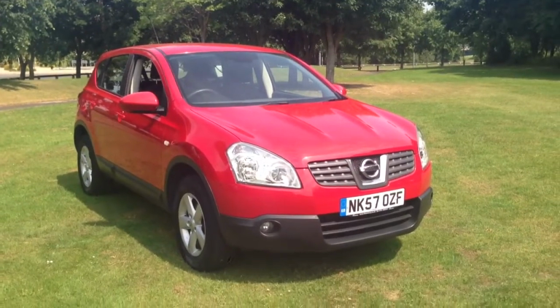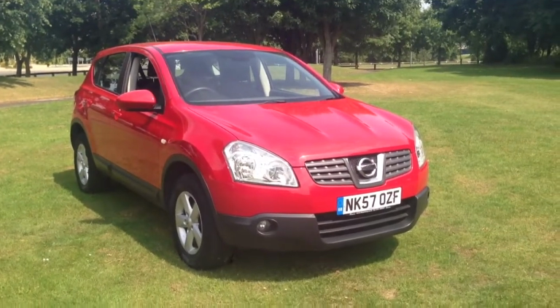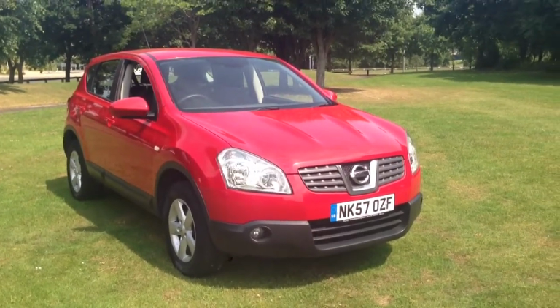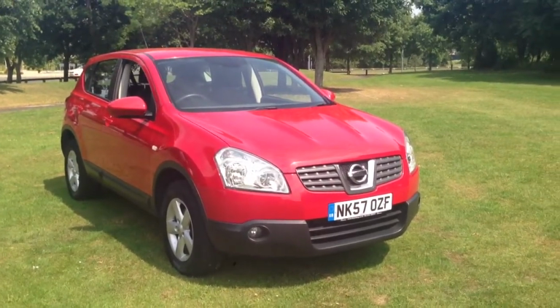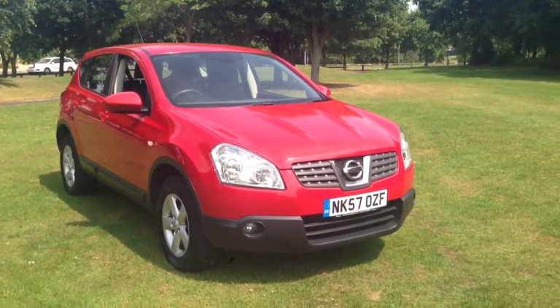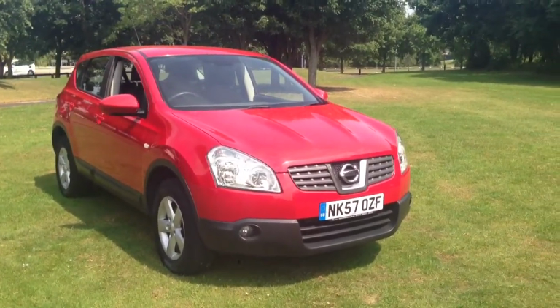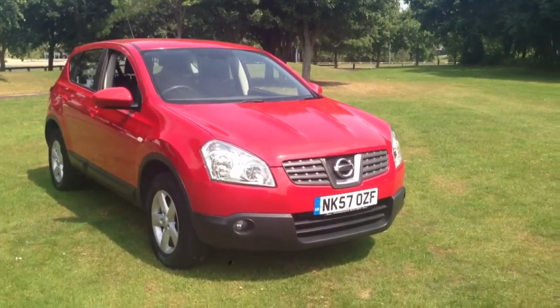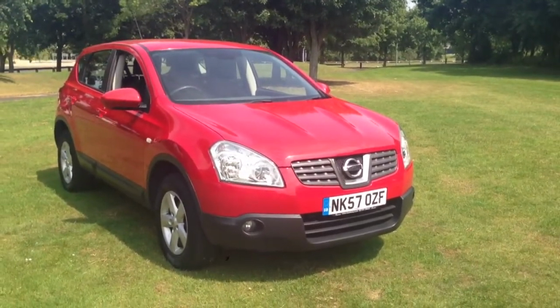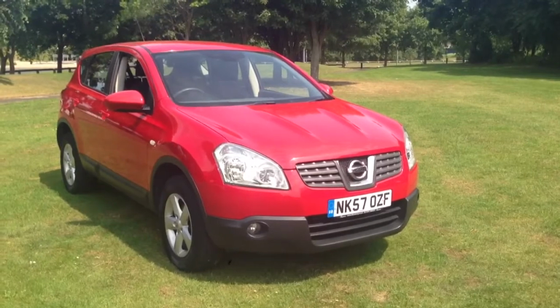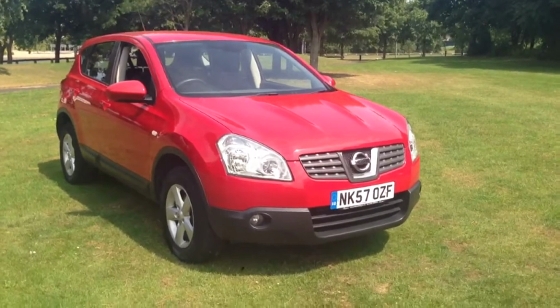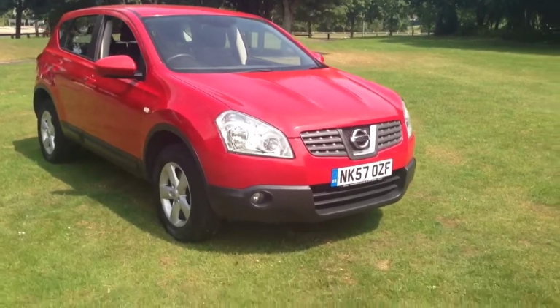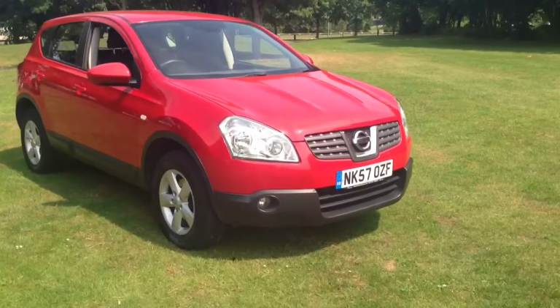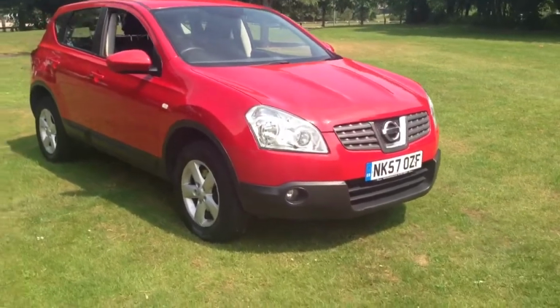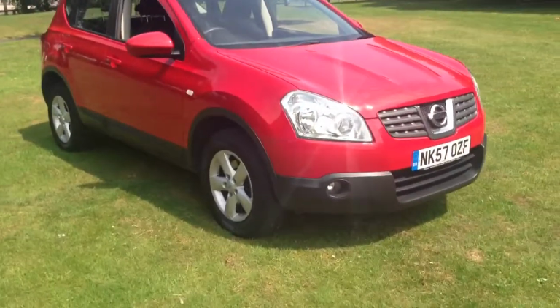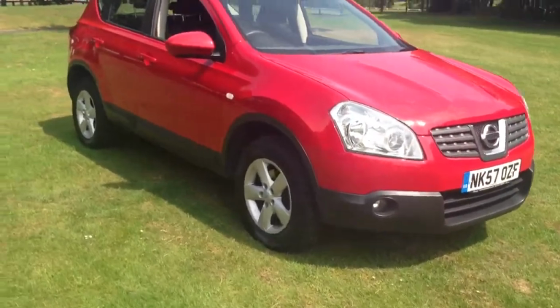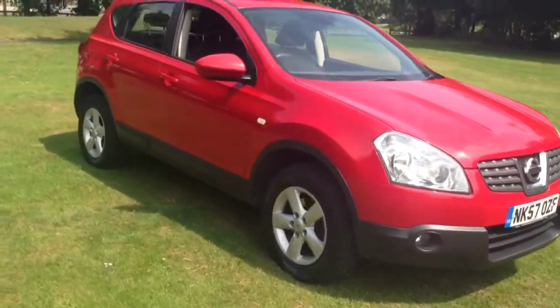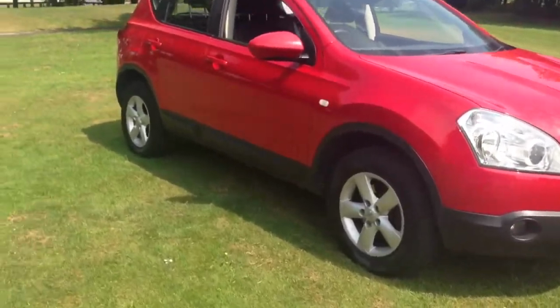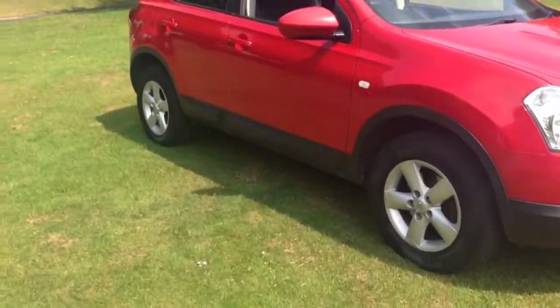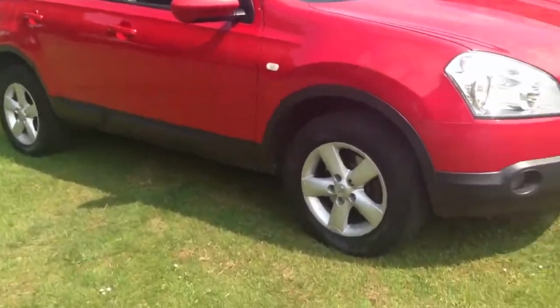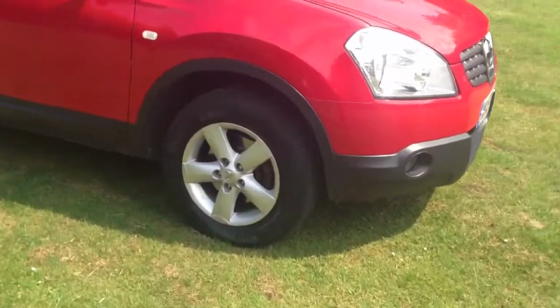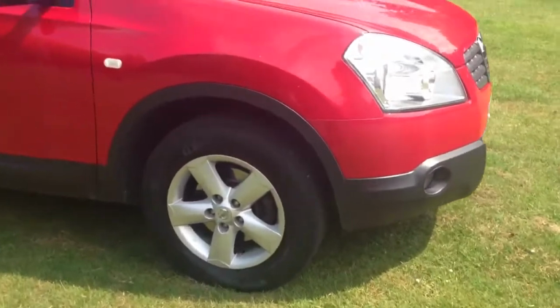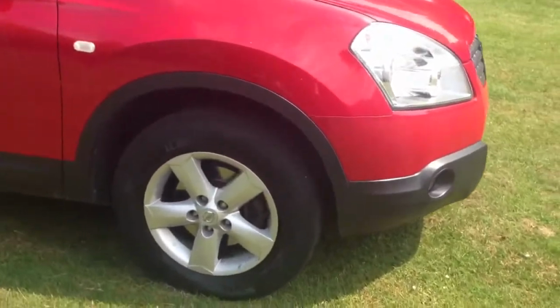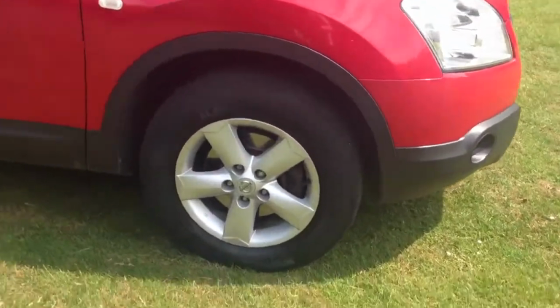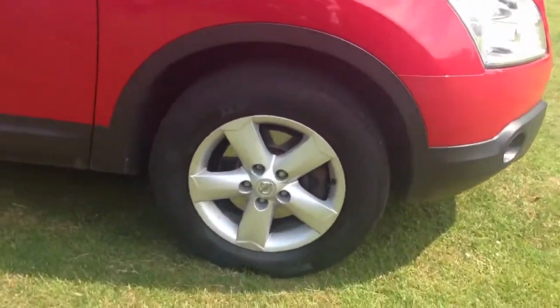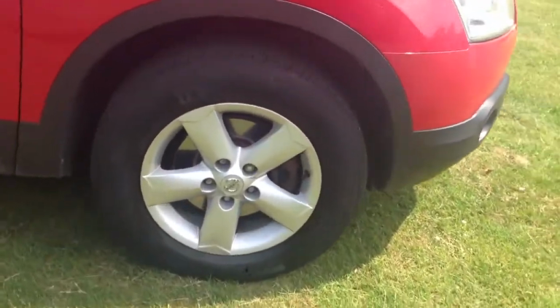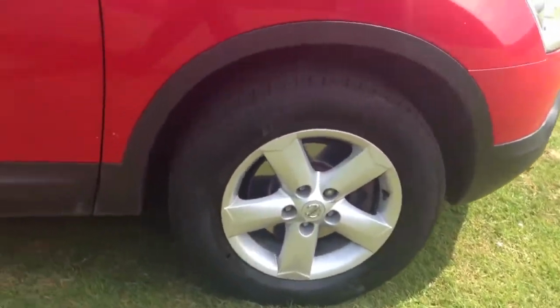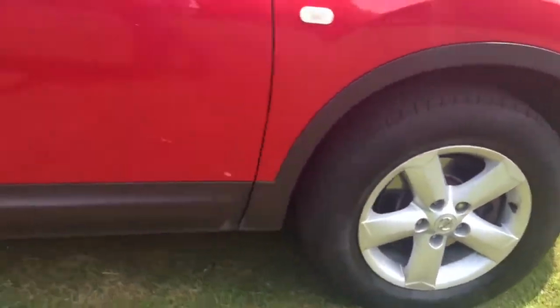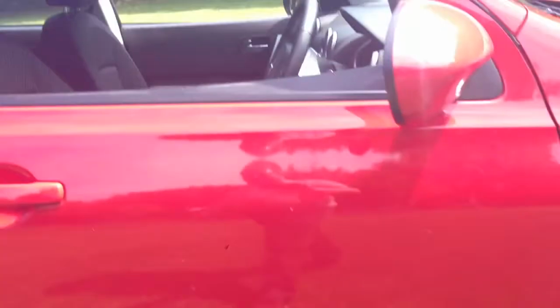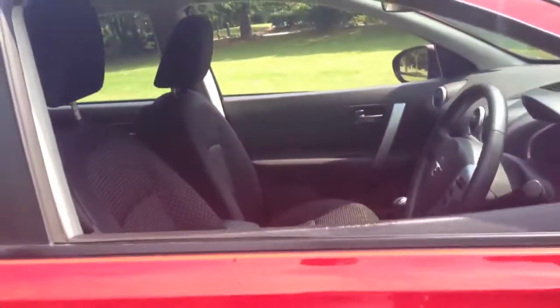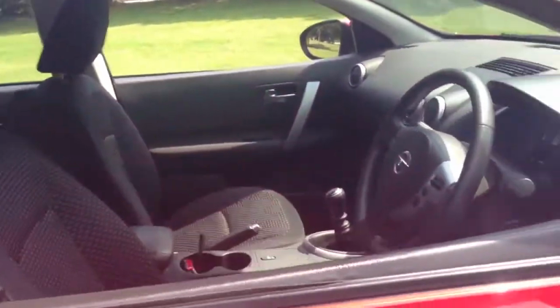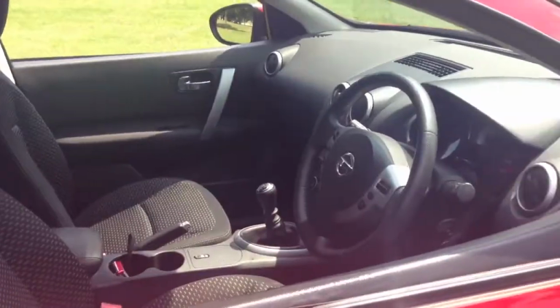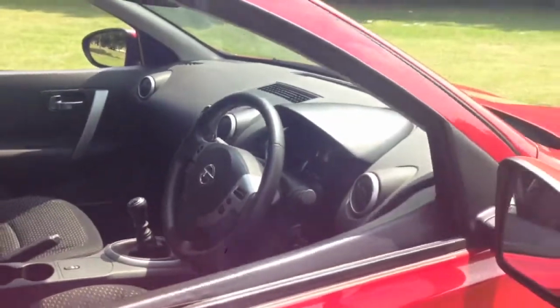Here we have a 2007 Nissan Qashqai 1.5 DCI Acenta, finished in bright red. The car features 16-inch 5-spoke alloy wheels and black and grey cloth upholstery.